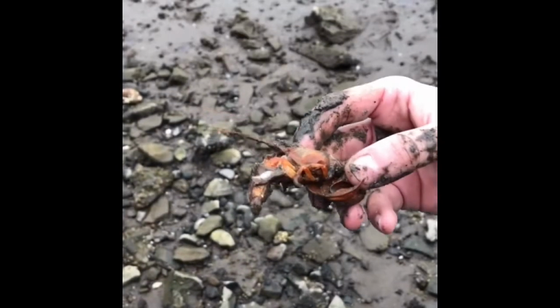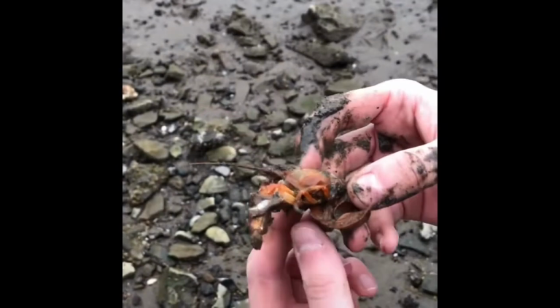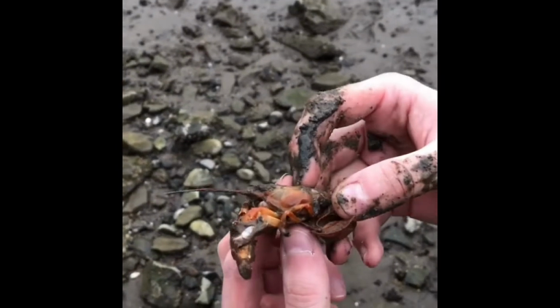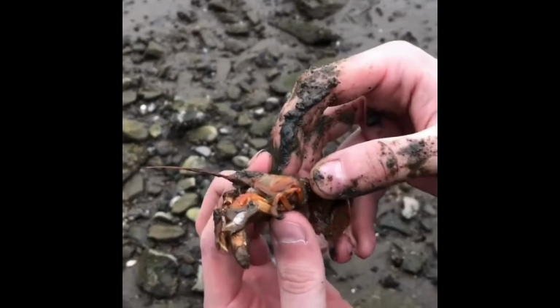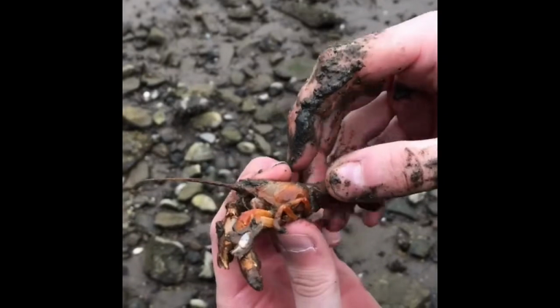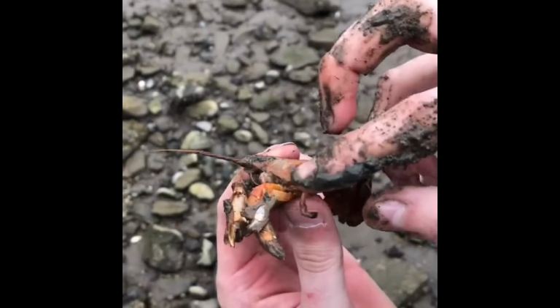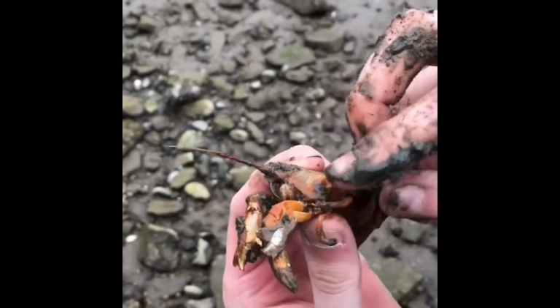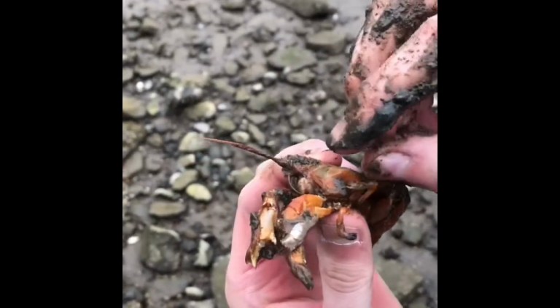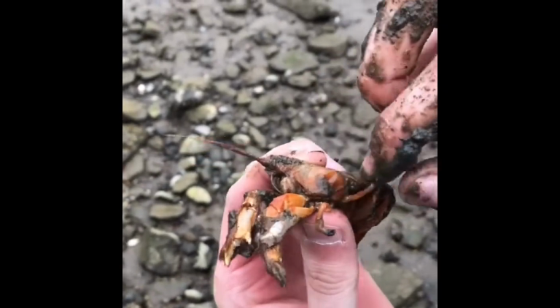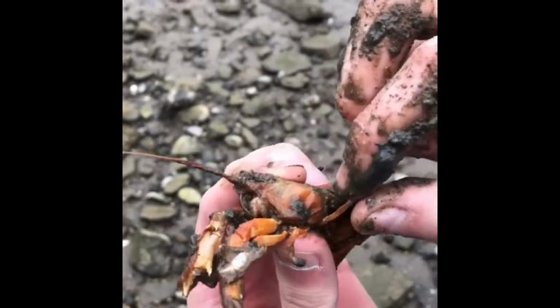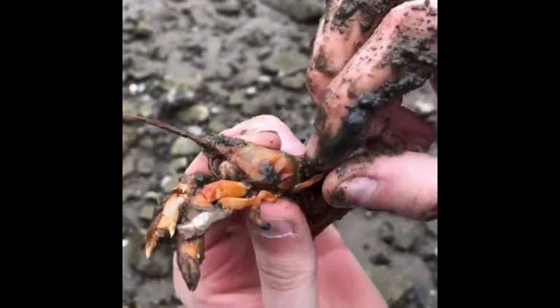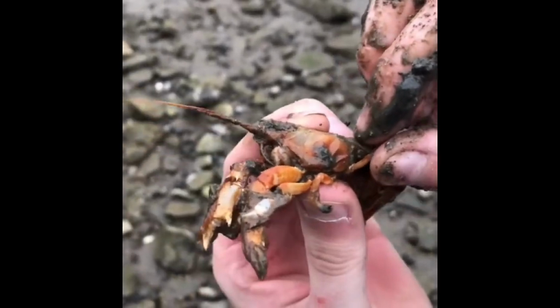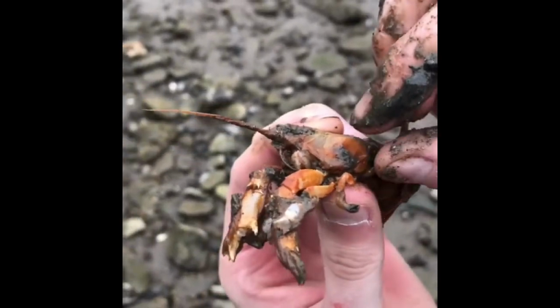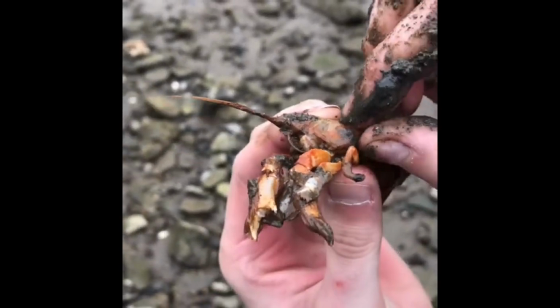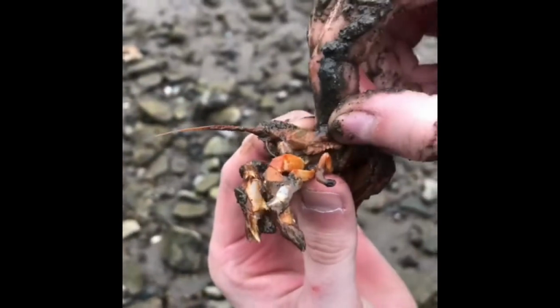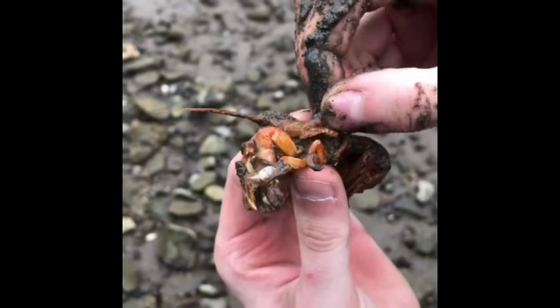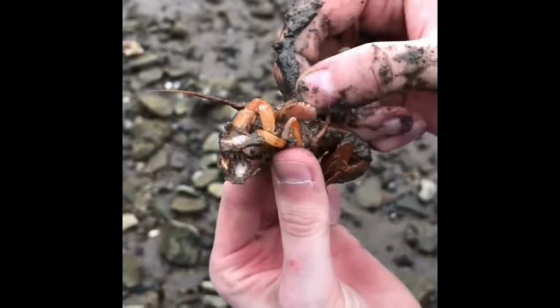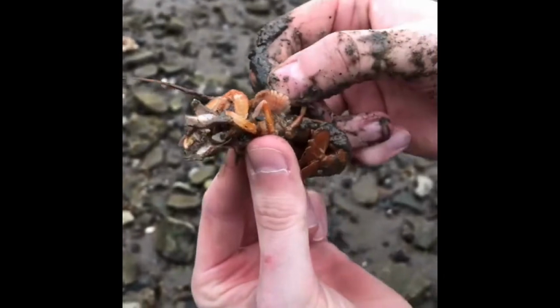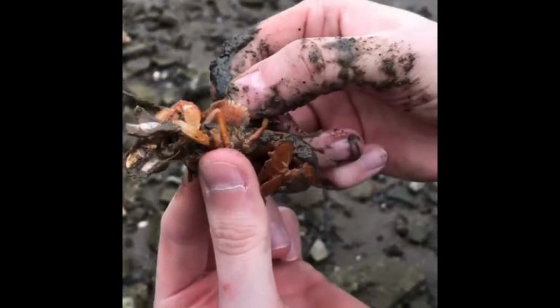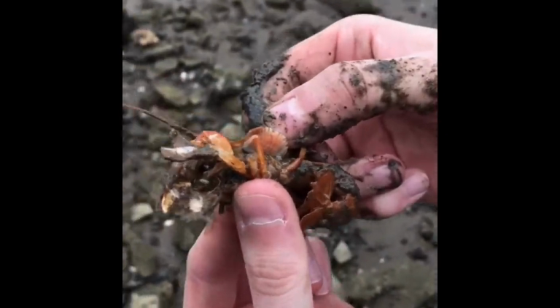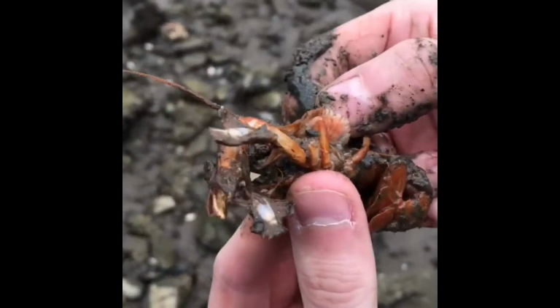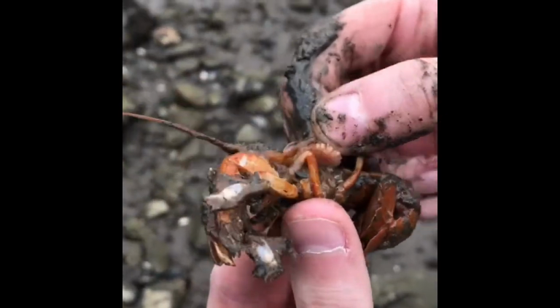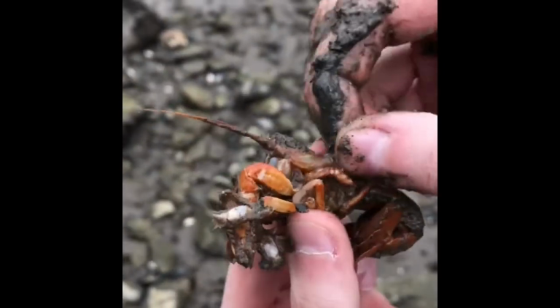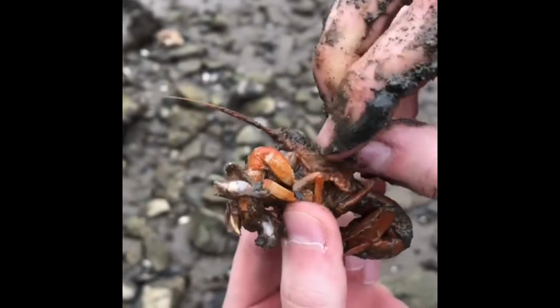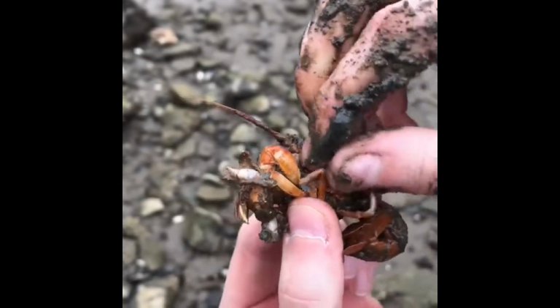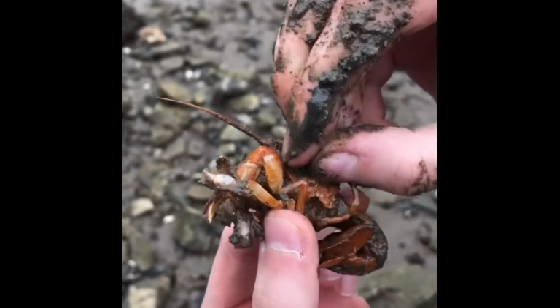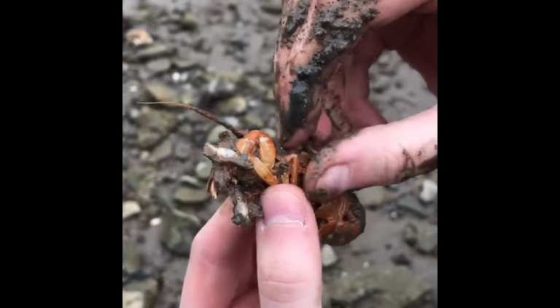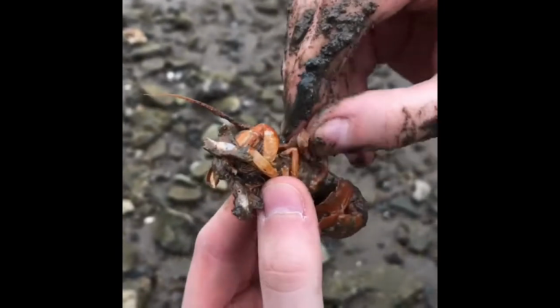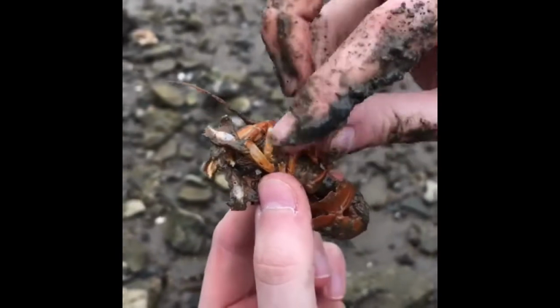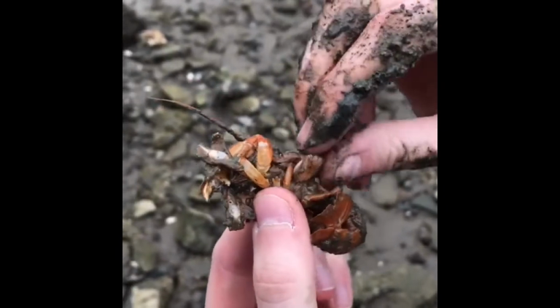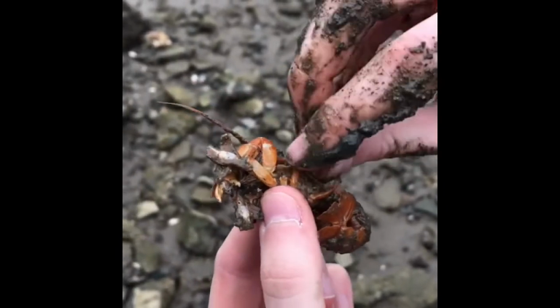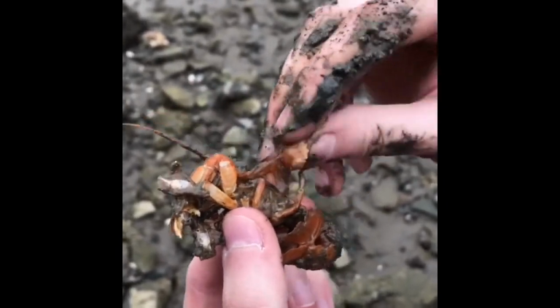Here we have a Eupogebia, or mud shrimp, from Yaquina Bay, Oregon. I want to show you this parasite that lives underneath of it — it's called an isopod. It sucks the blood out of this thing. Look at how nasty this is.